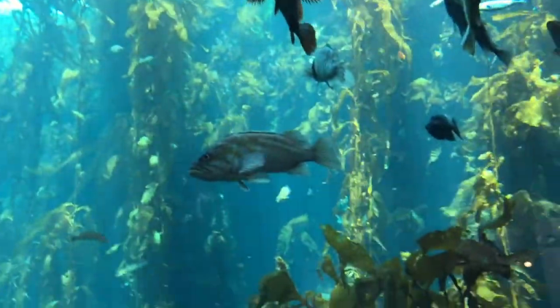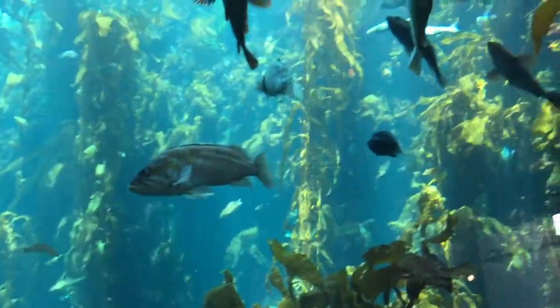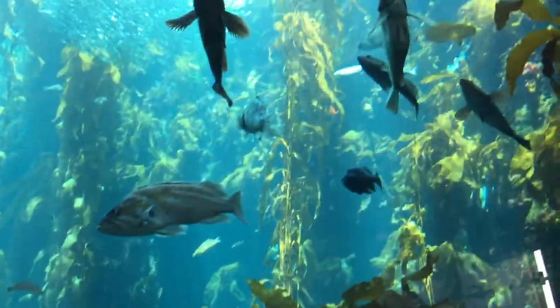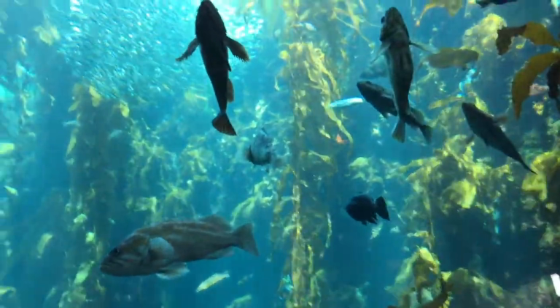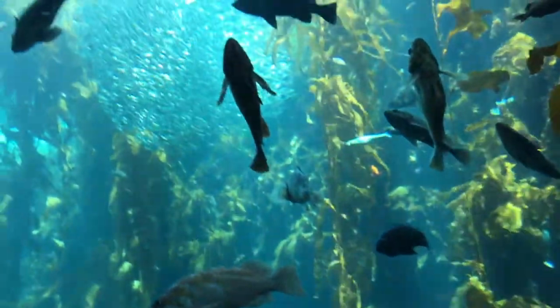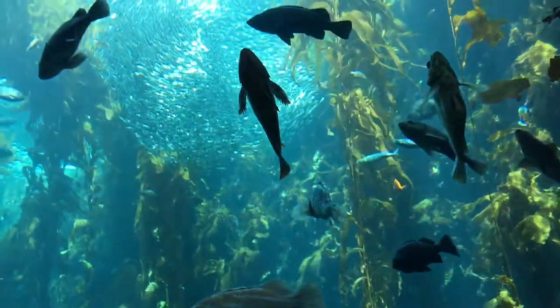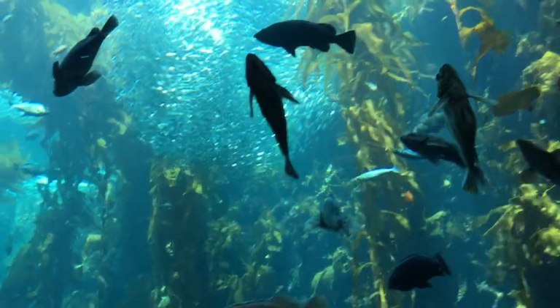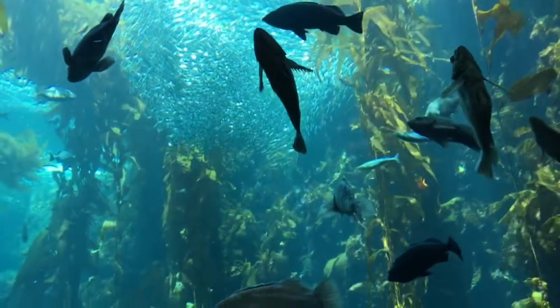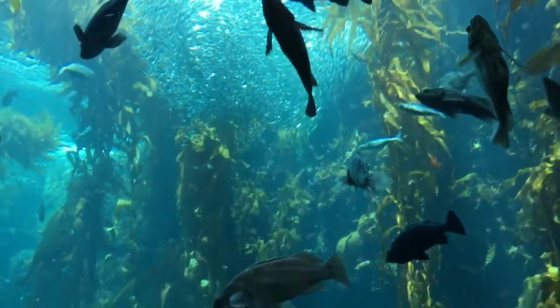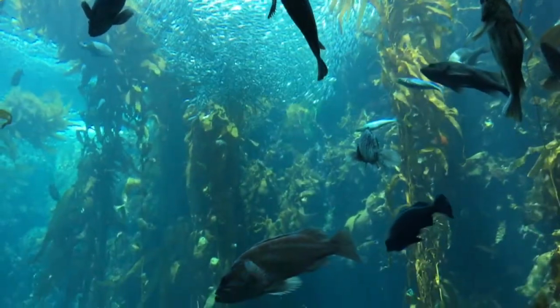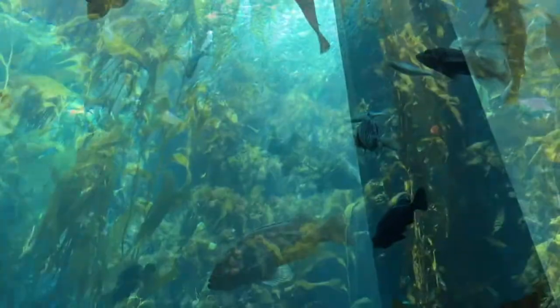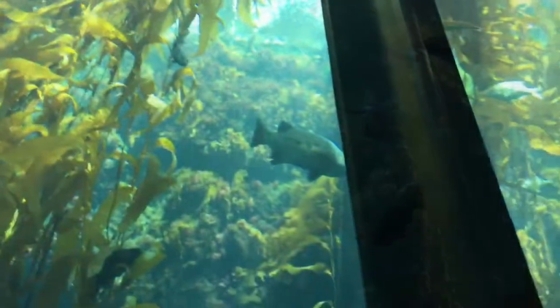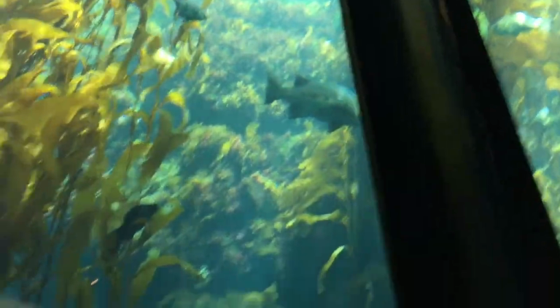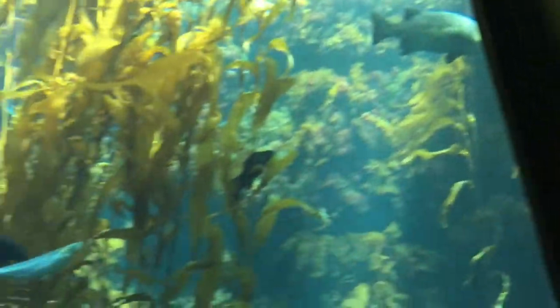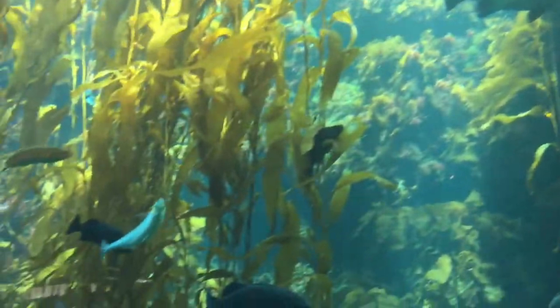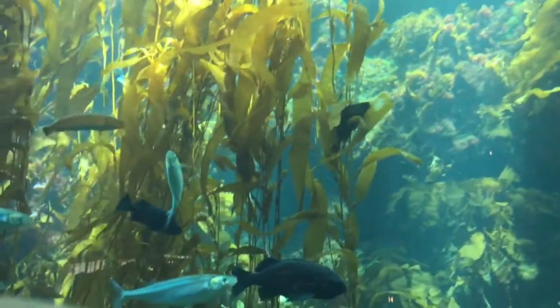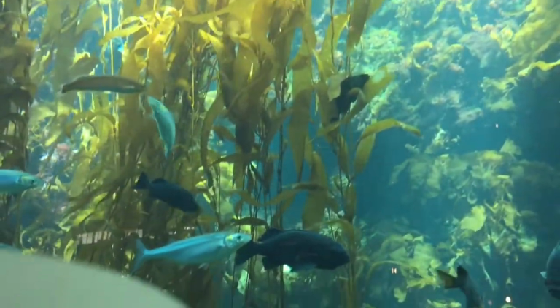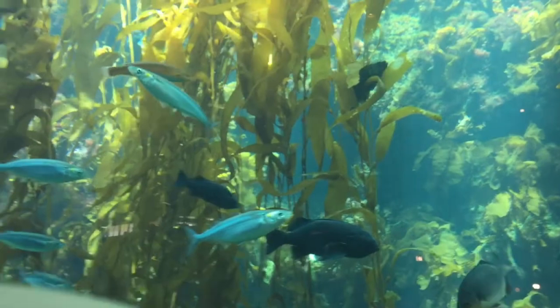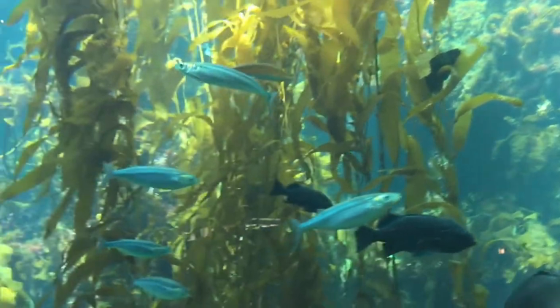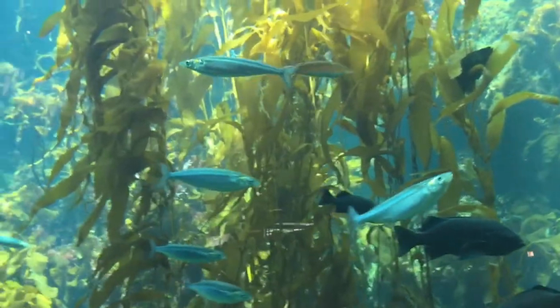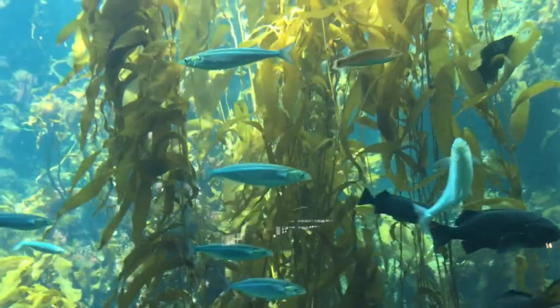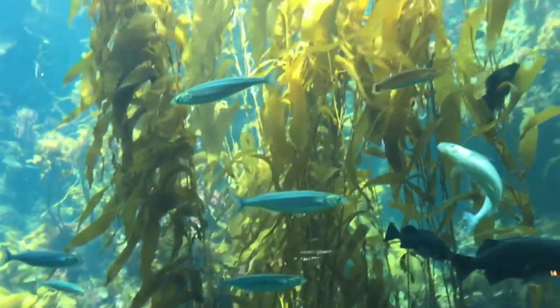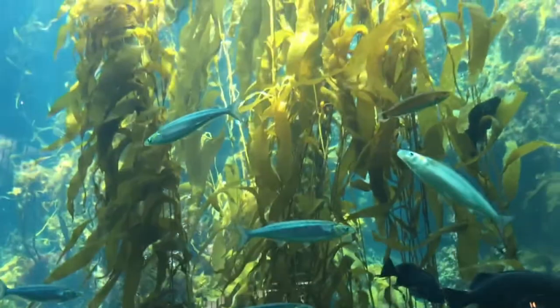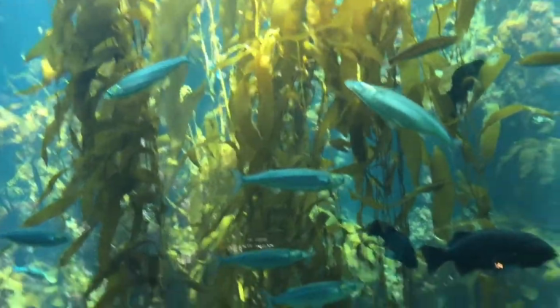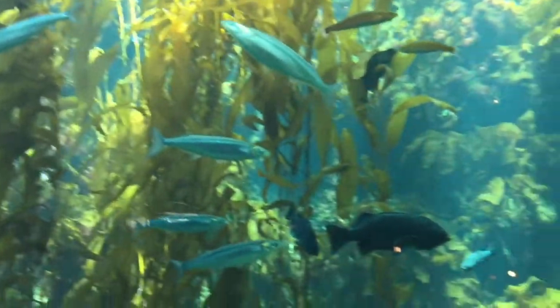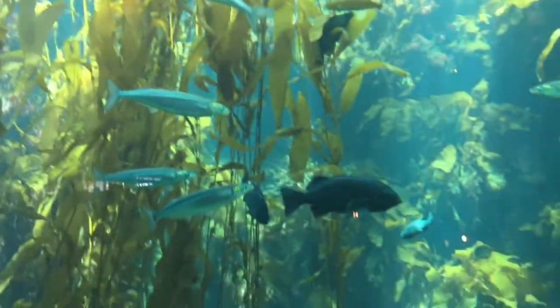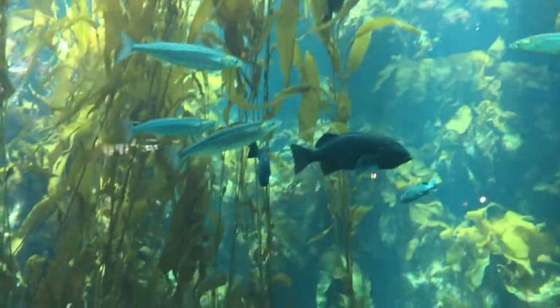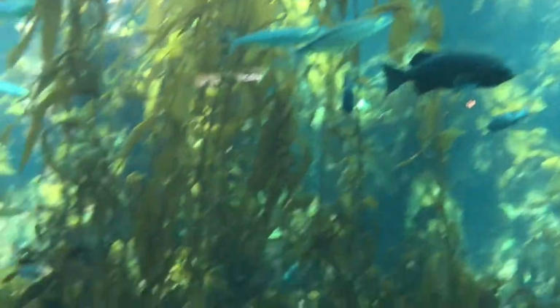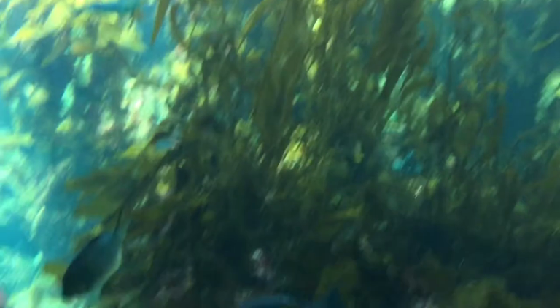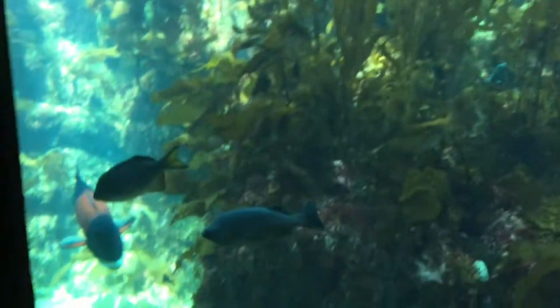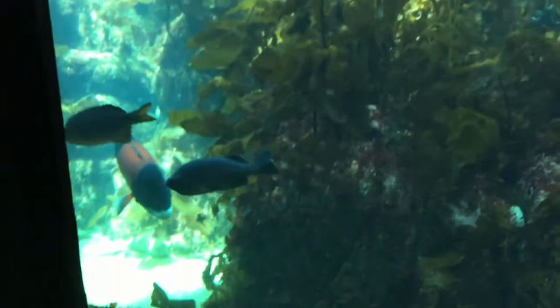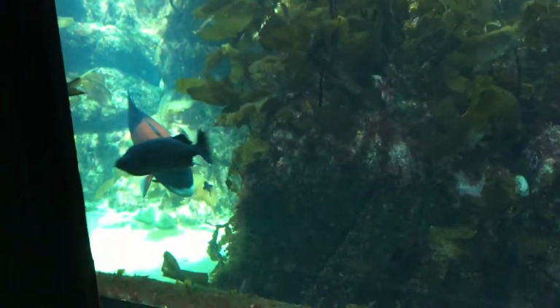As you can see here, this is where — I think this is called kelp something — as you can see there's a lot of kelp everywhere and a lot of cool fish. This is just tons of kelp and tons of fish.